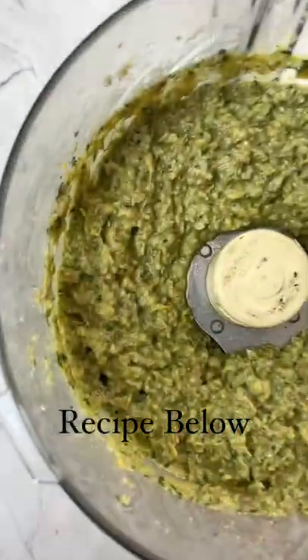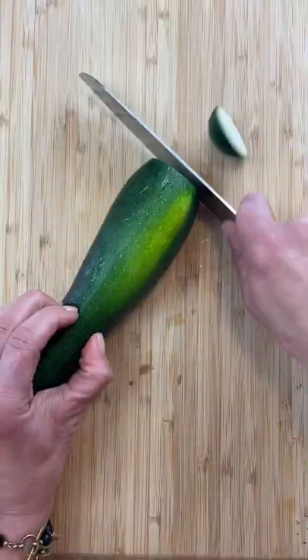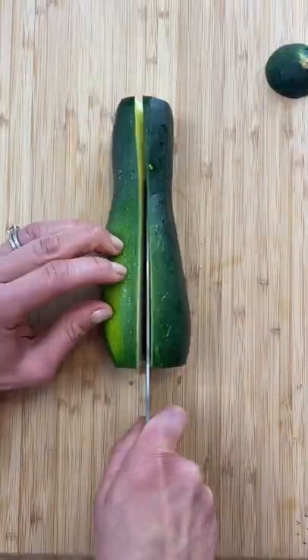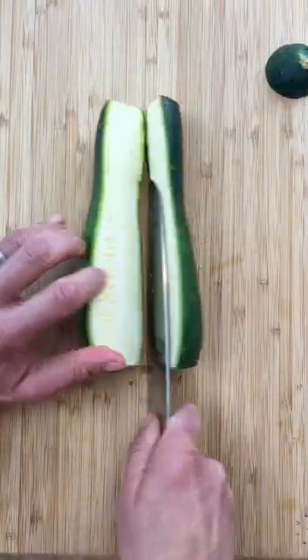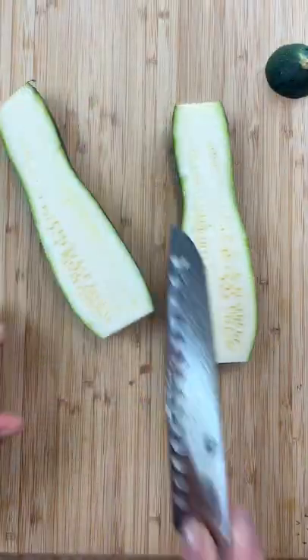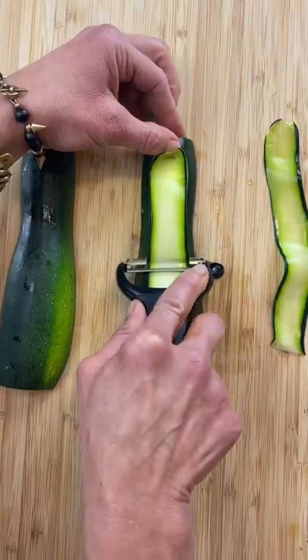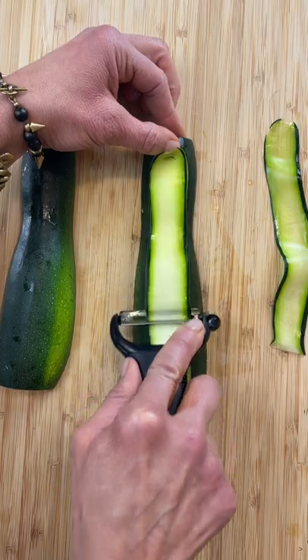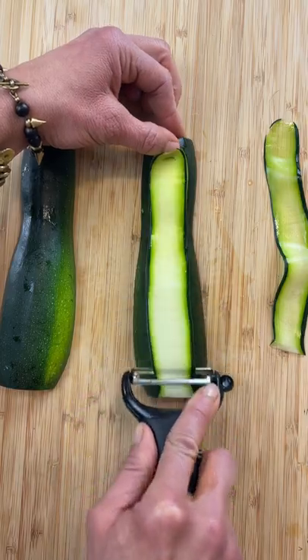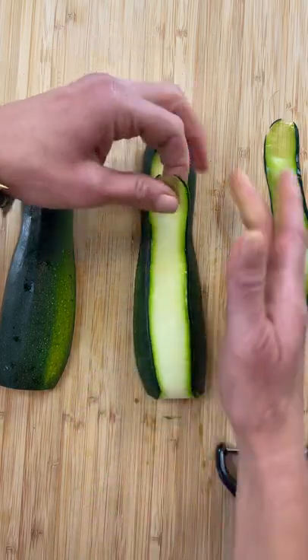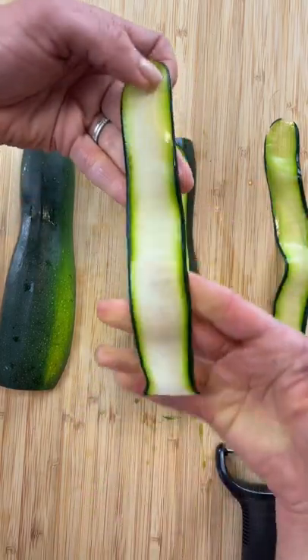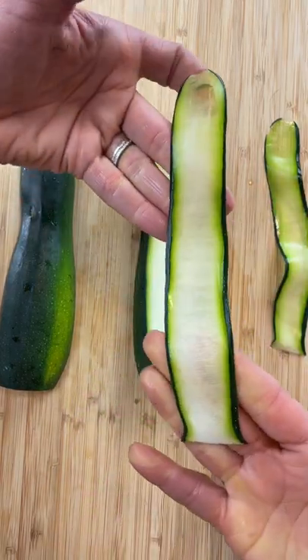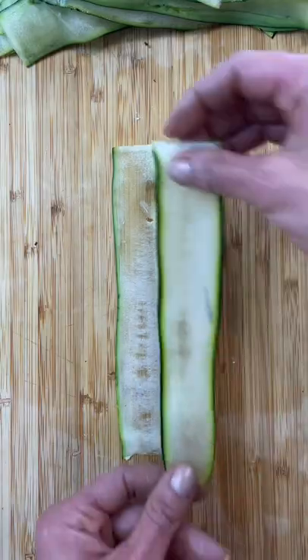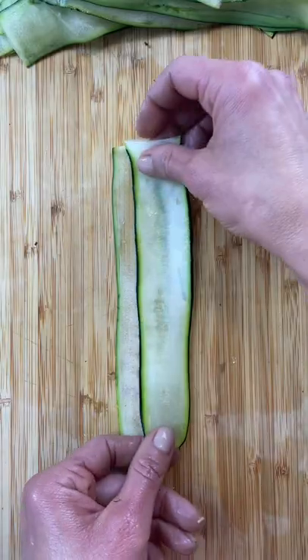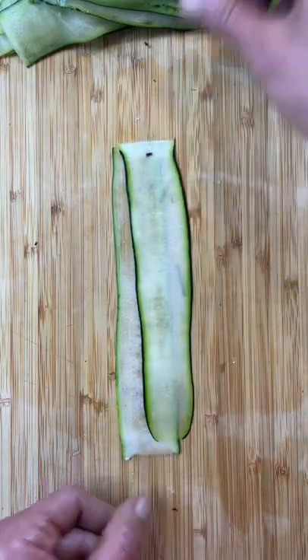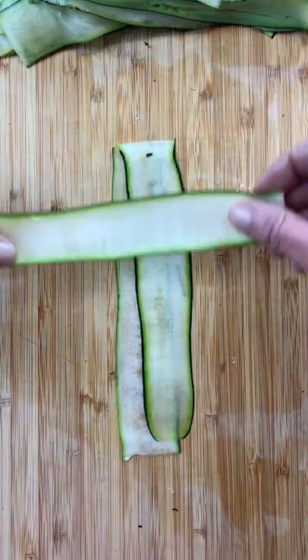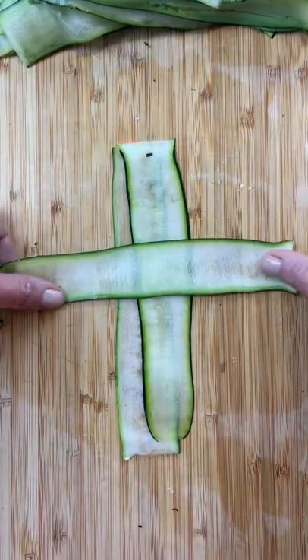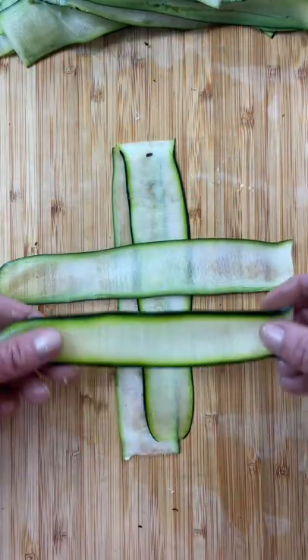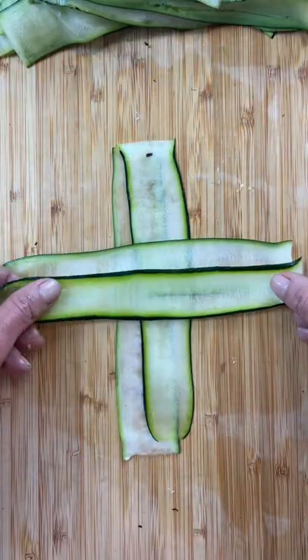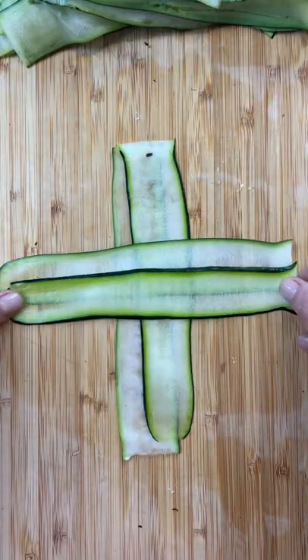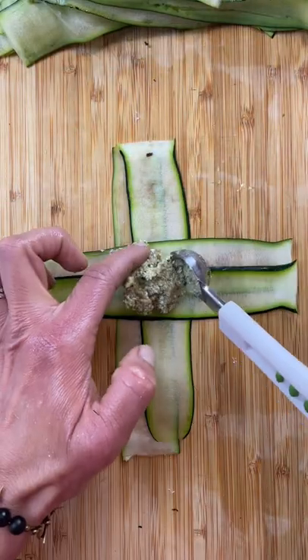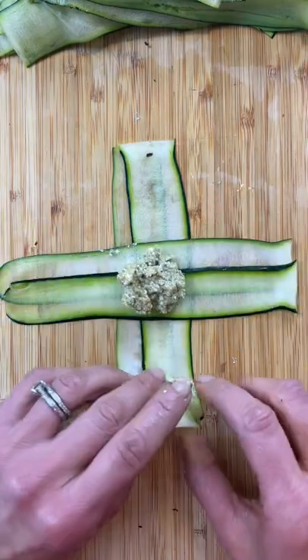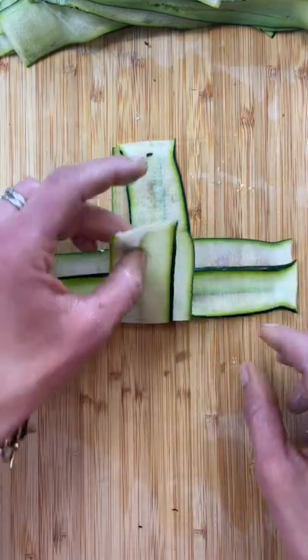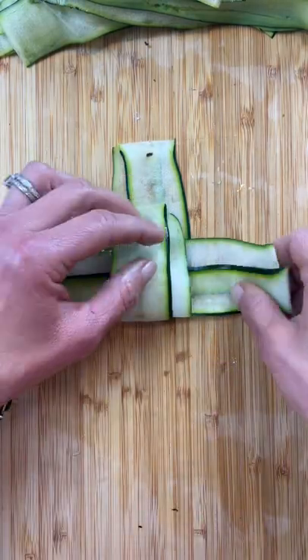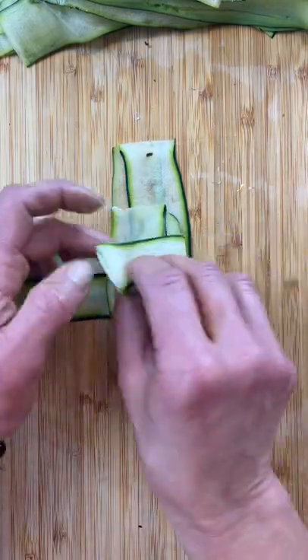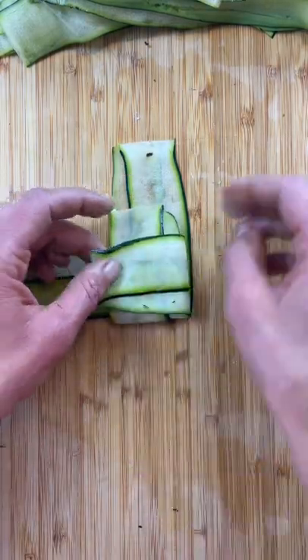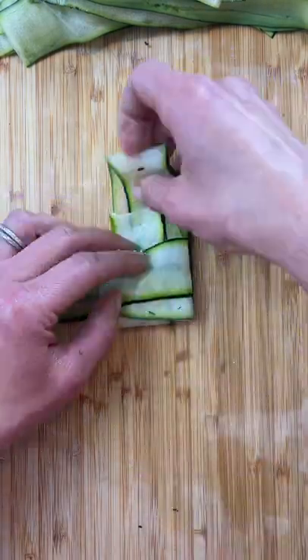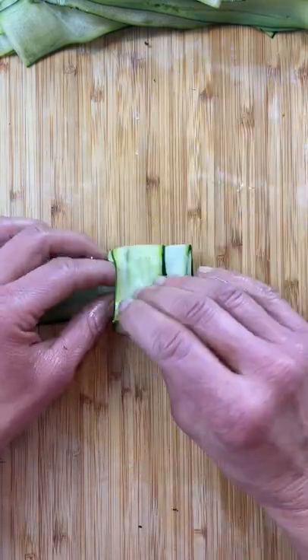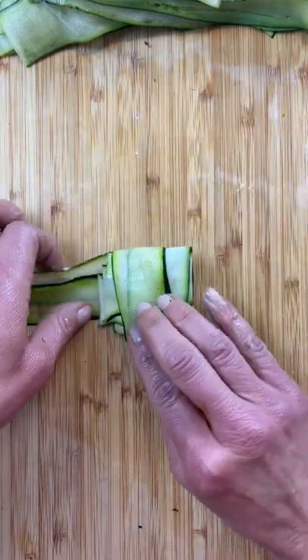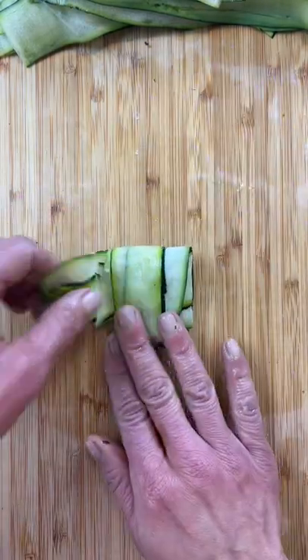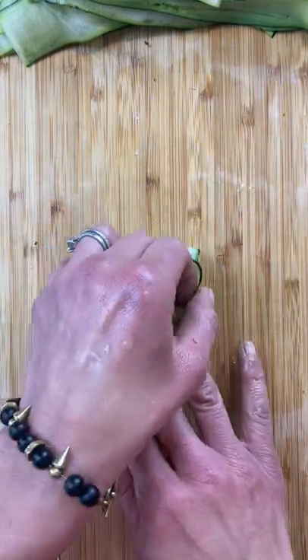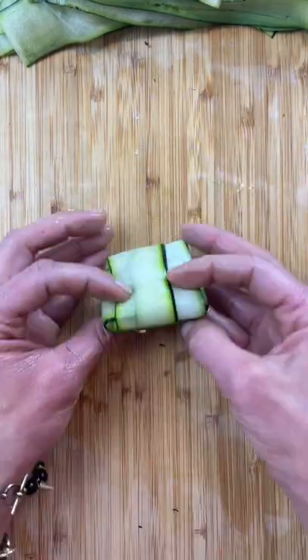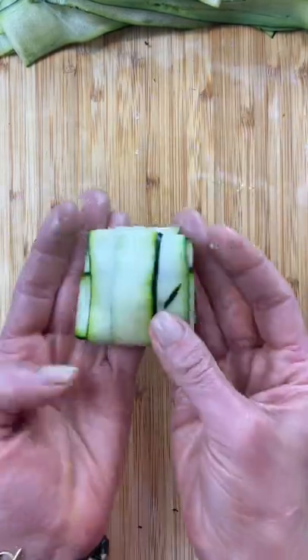and then cut your zucchini in half, lay them flat side down, and use a t-shaped peeler to make these thin ribbons. Criss-cross the ribbons like this, step them with the pesto, and then start to fold, moving in one direction until you get this adorable little bundle.